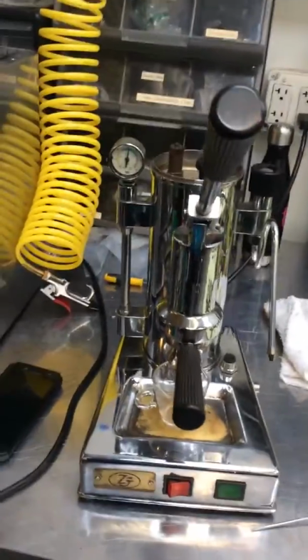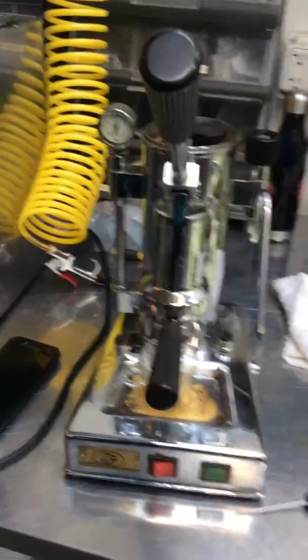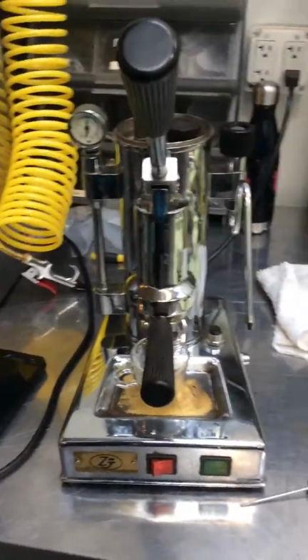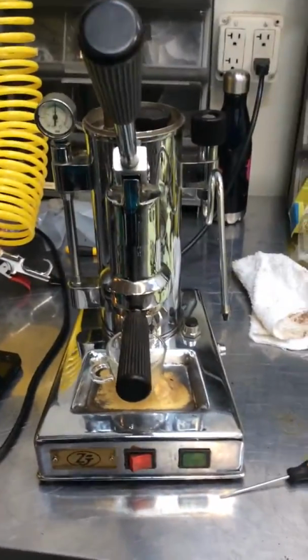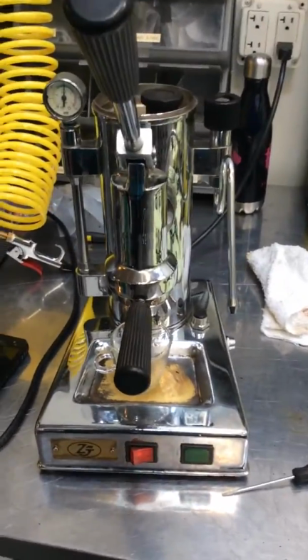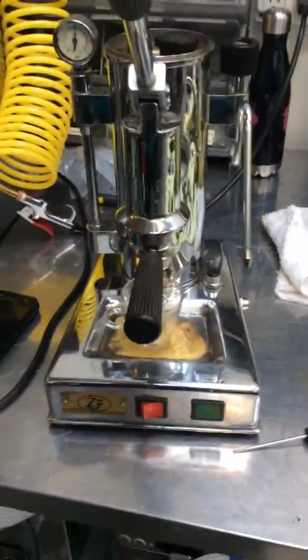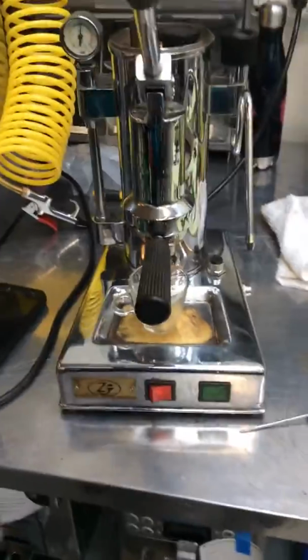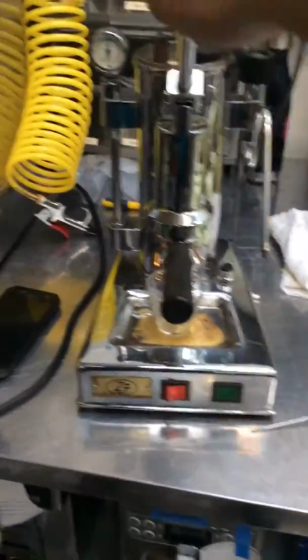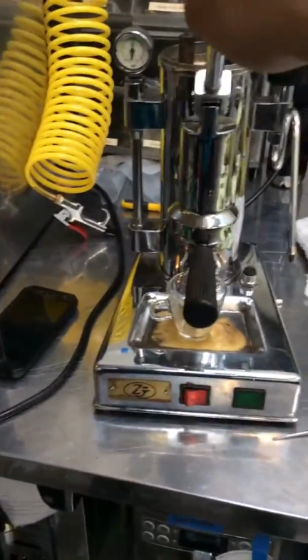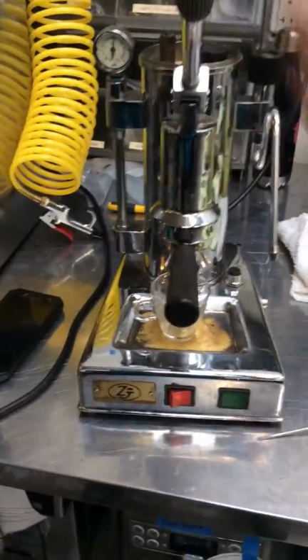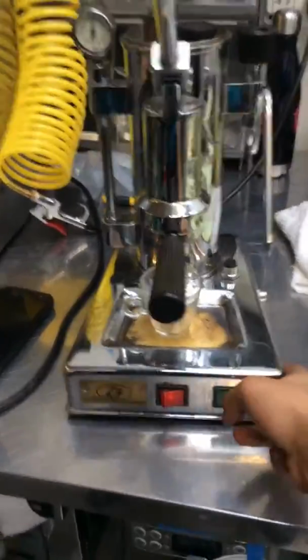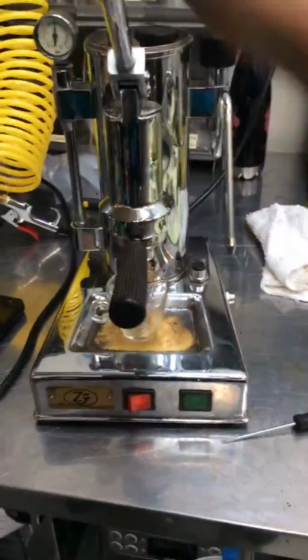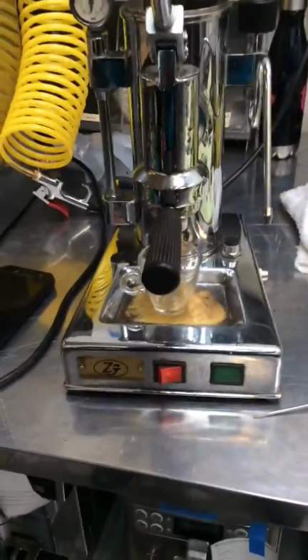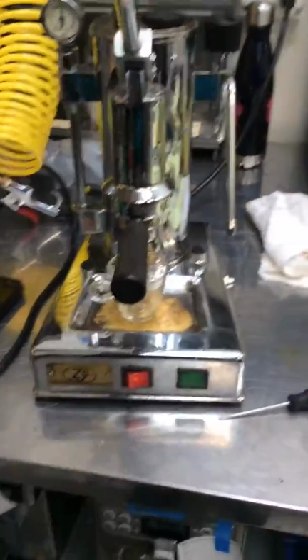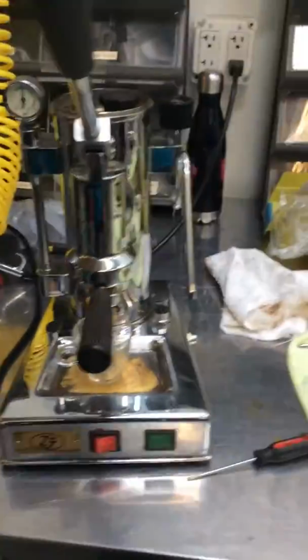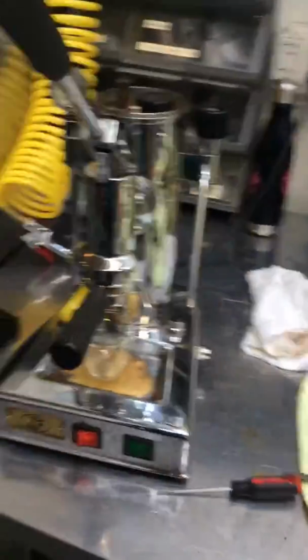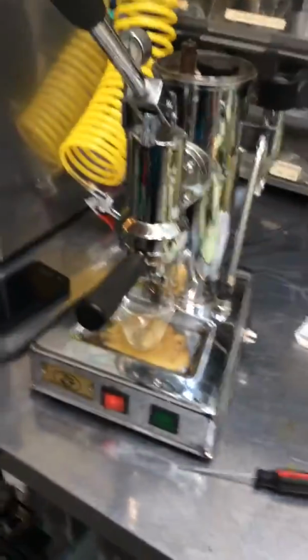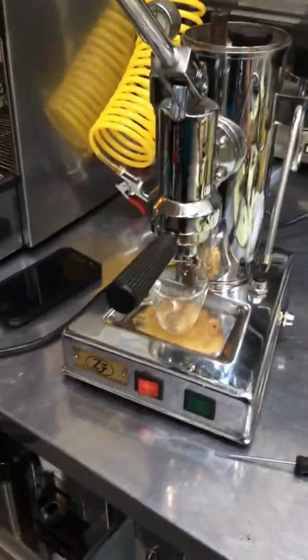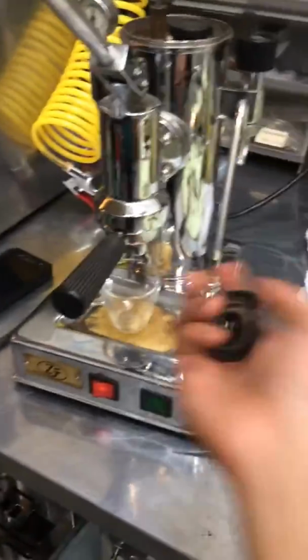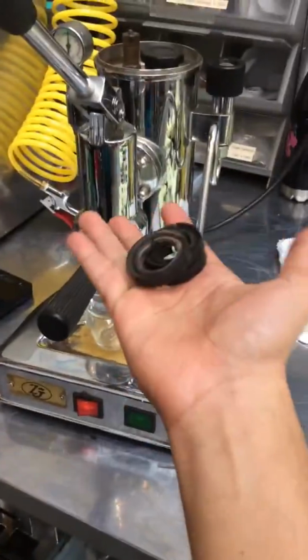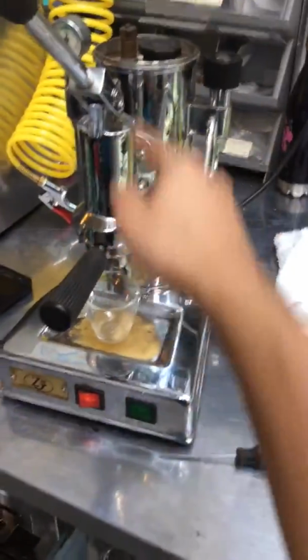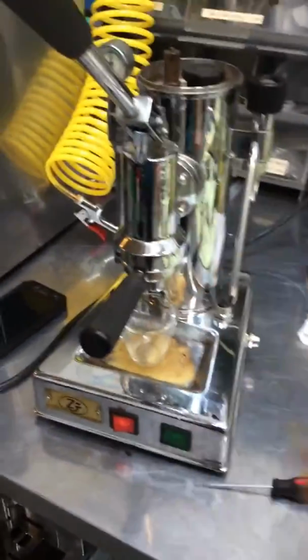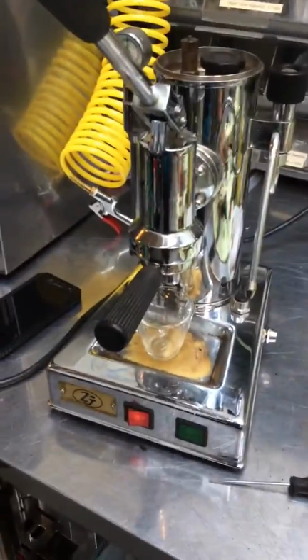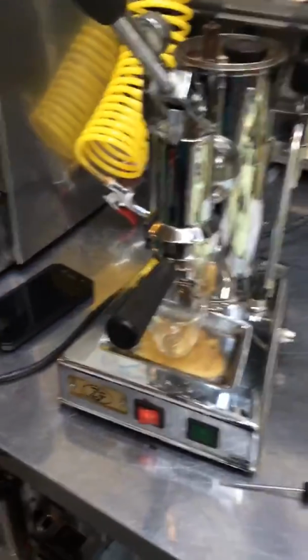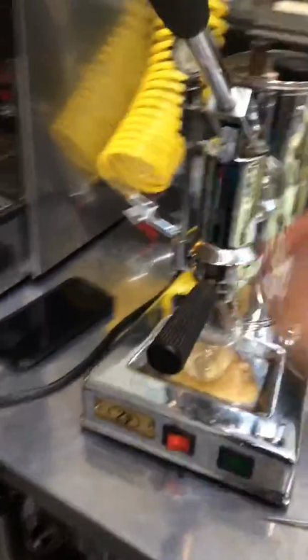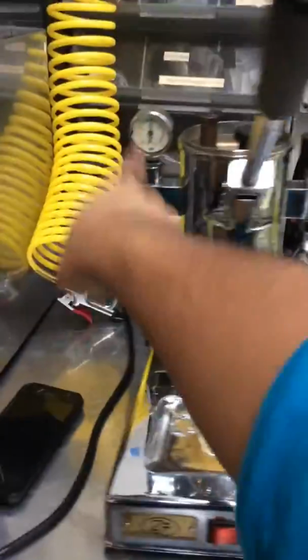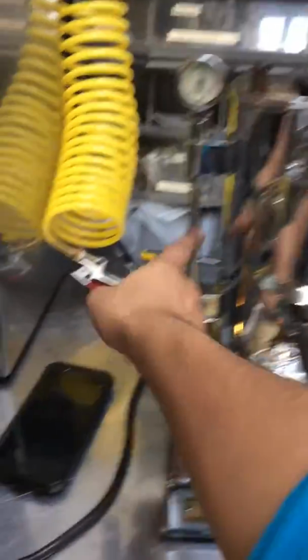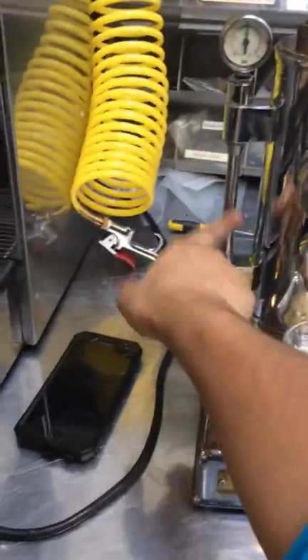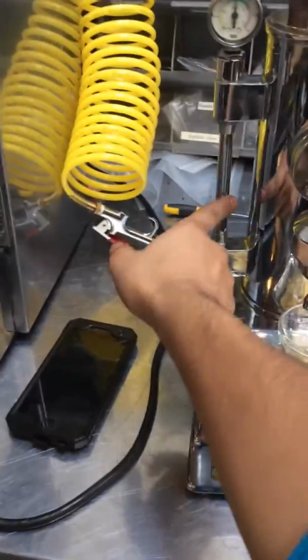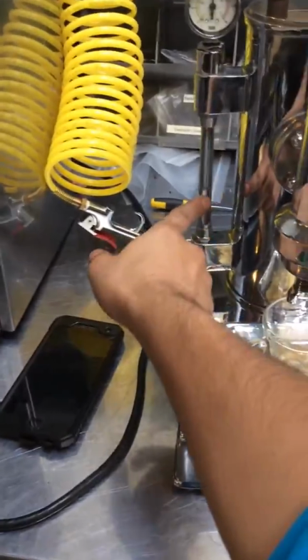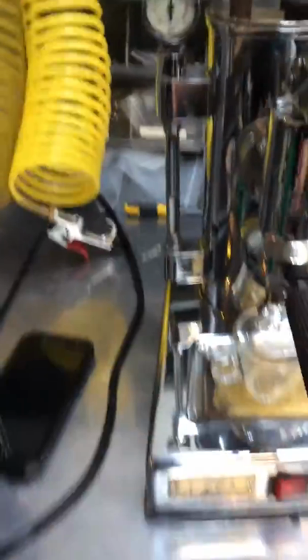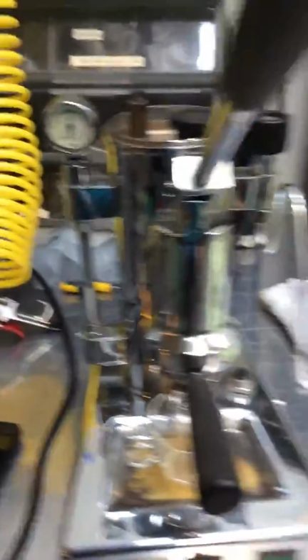Hello, welcome to Cannon Coffee. Today we have a Saccone Spurso machine. This guy just did a tune-up, which means we had to replace all the gaskets on the piston as well as on the steamer and the side glass. Brand new side glass in there.